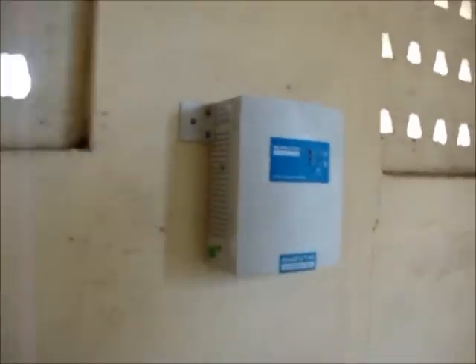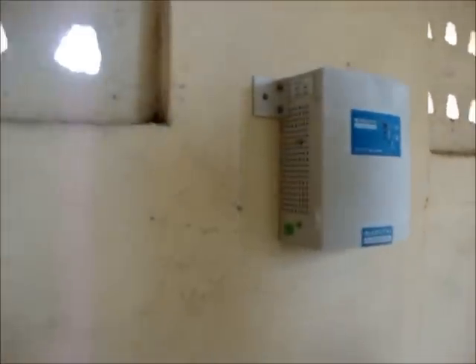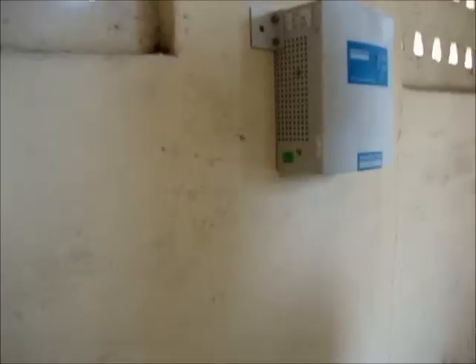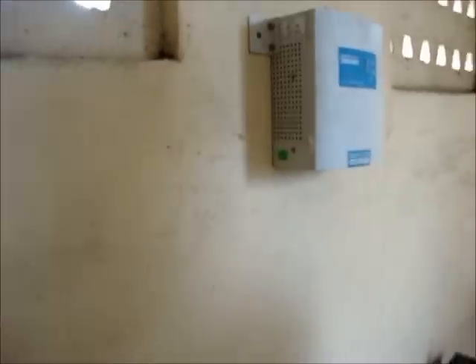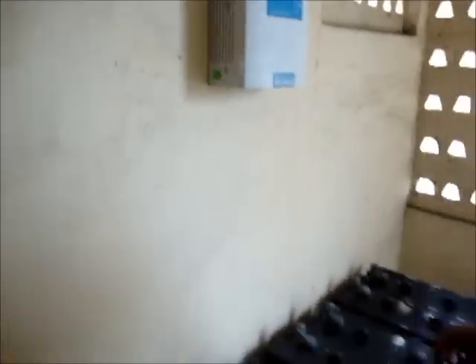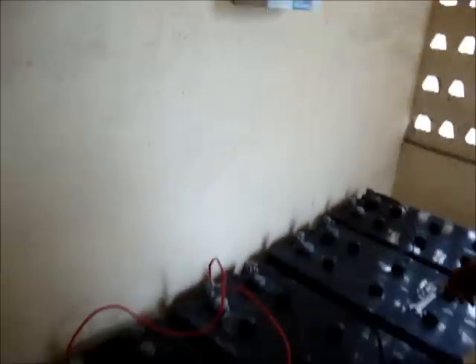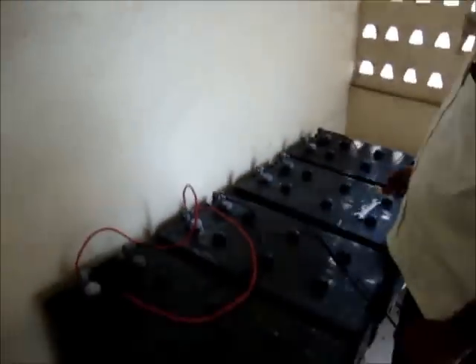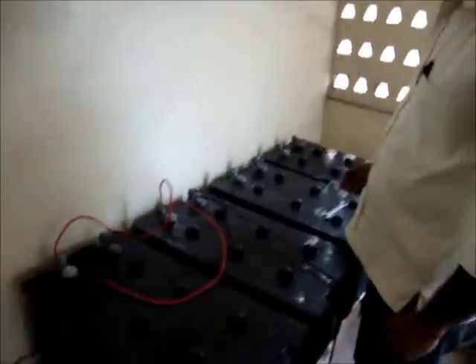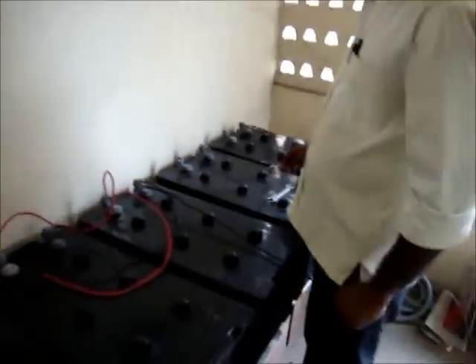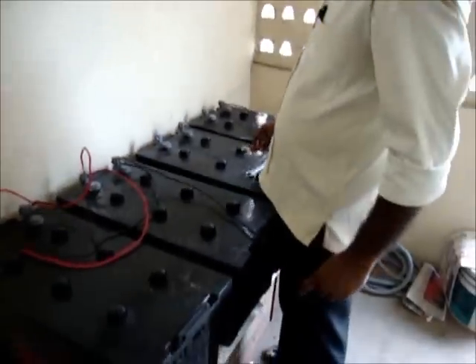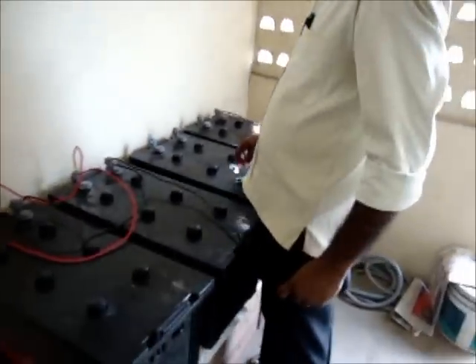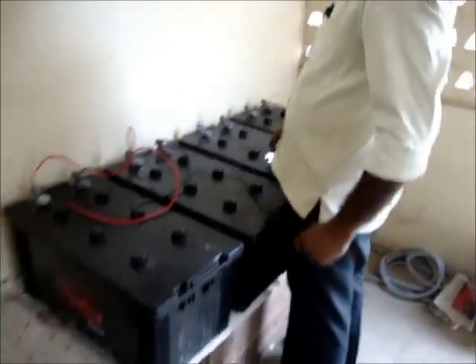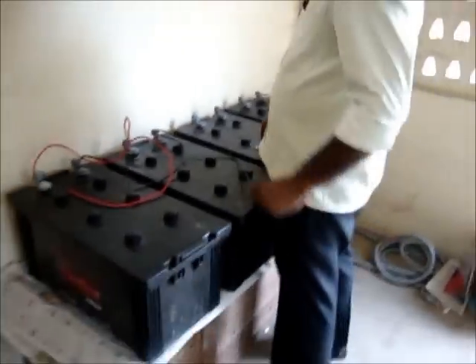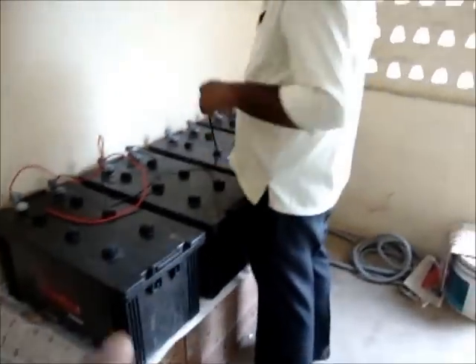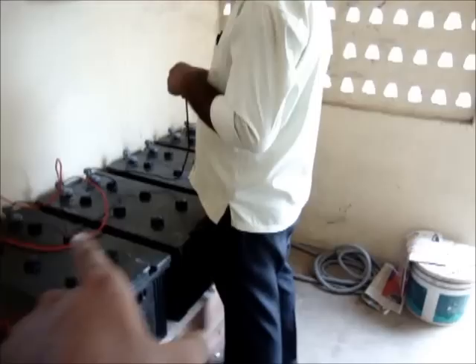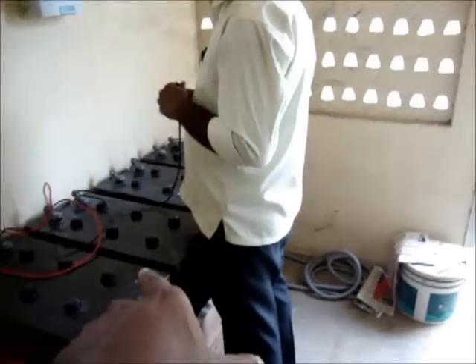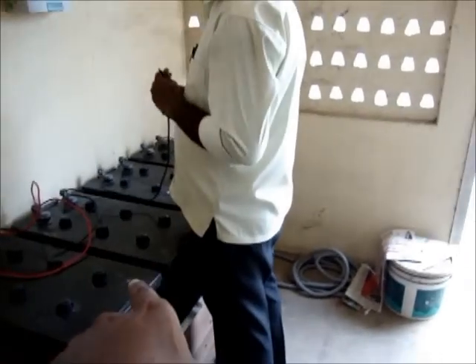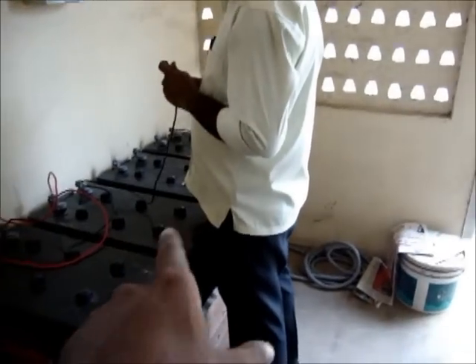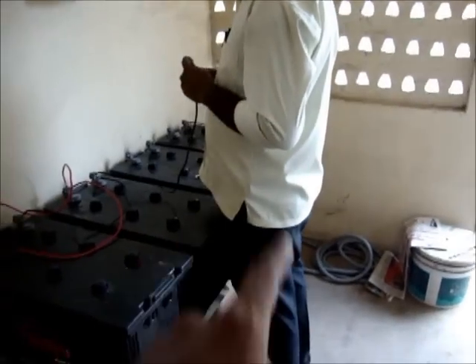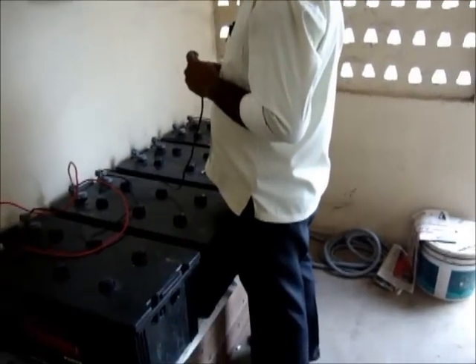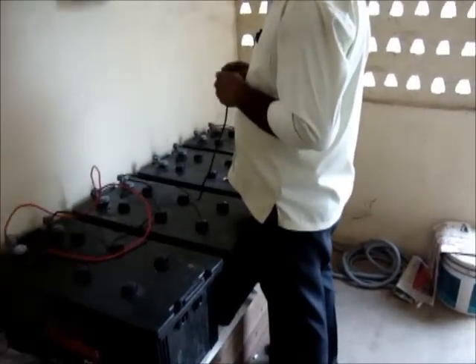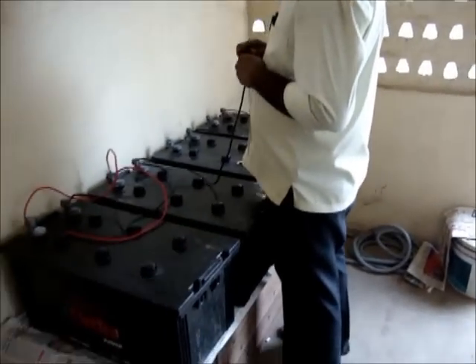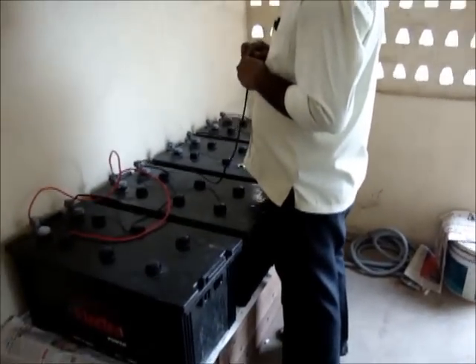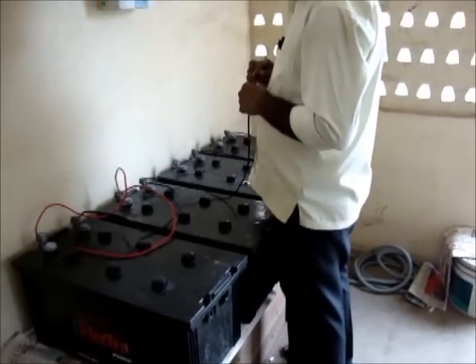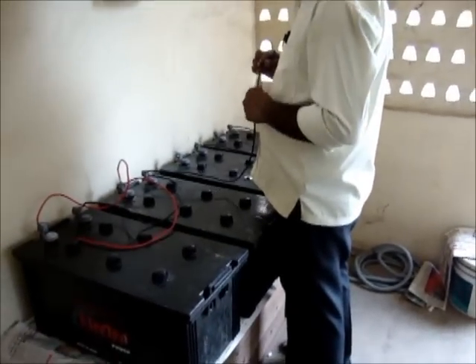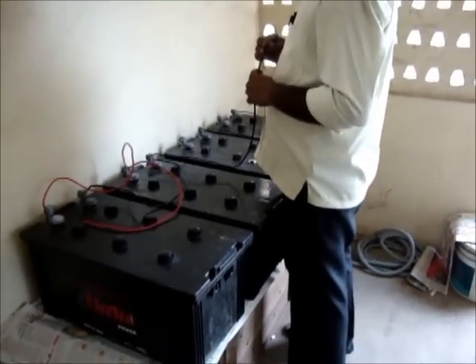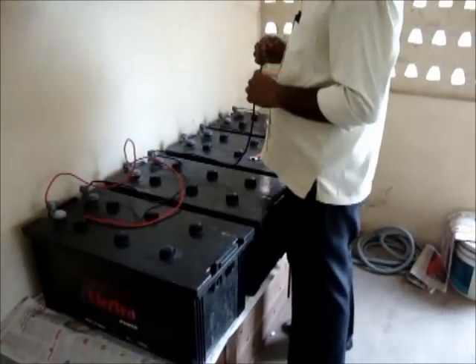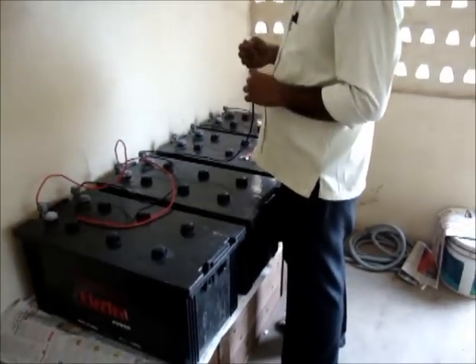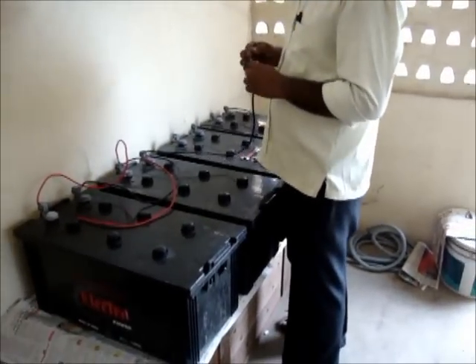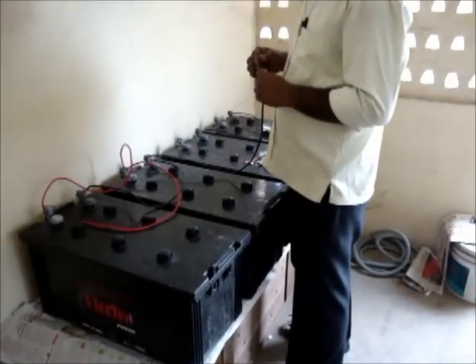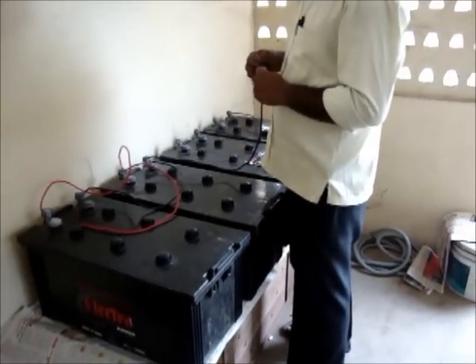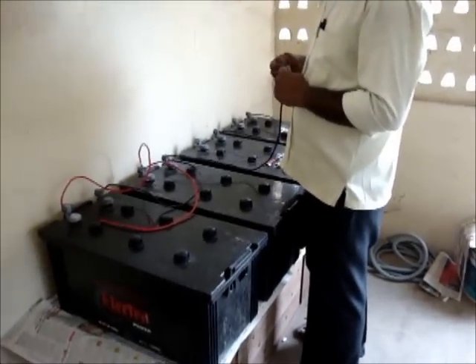Now we have 90Ah per battery — 90 plus 90 plus 90 plus 90 comes to 360Ah total. So the total battery bank is 360Ah.